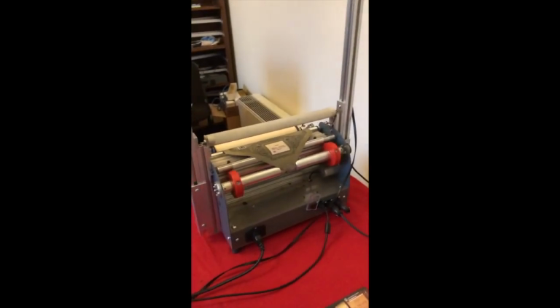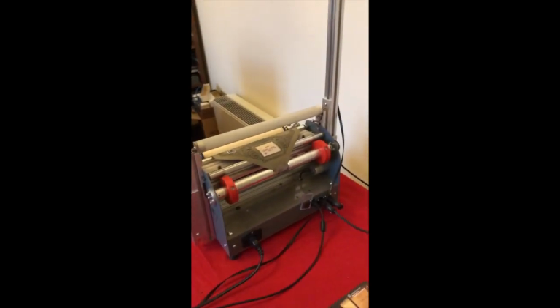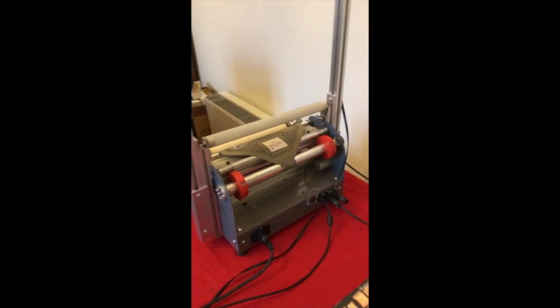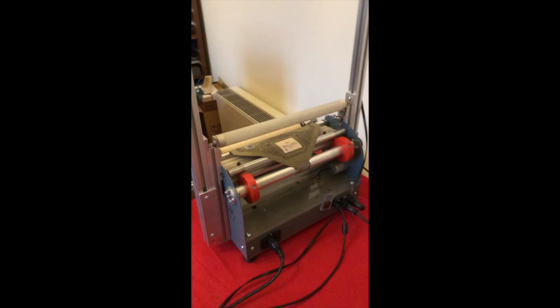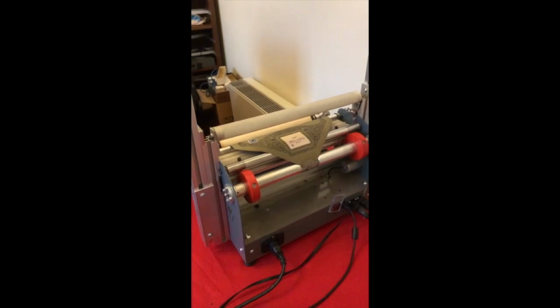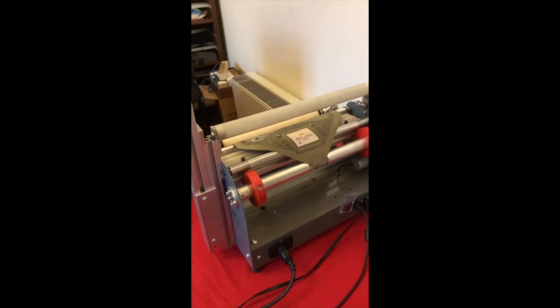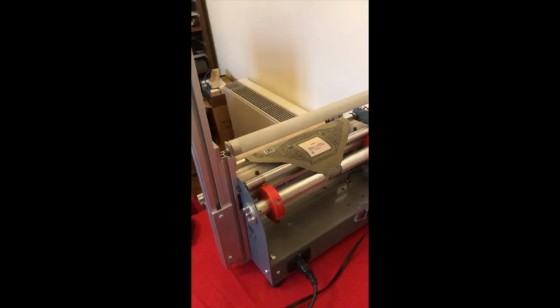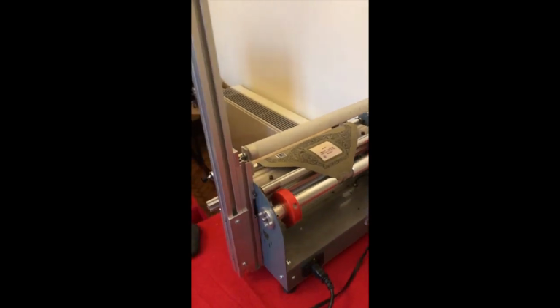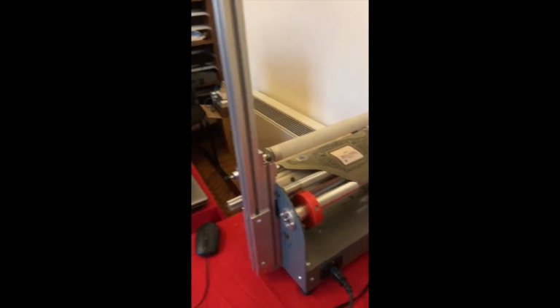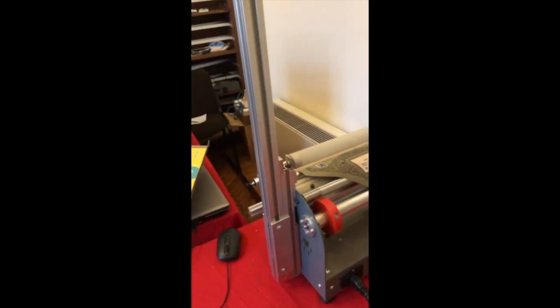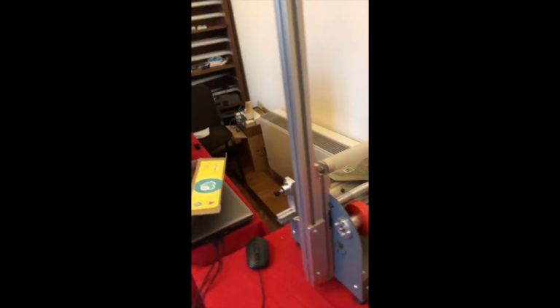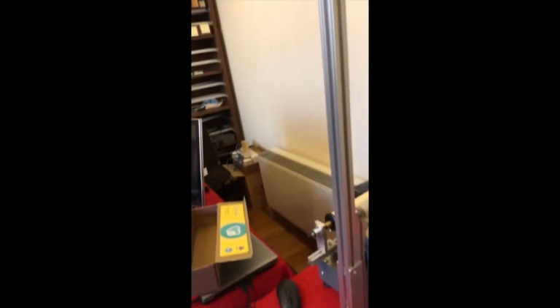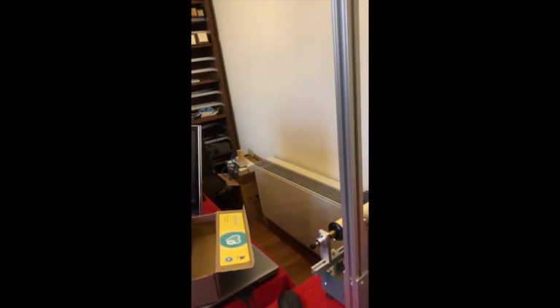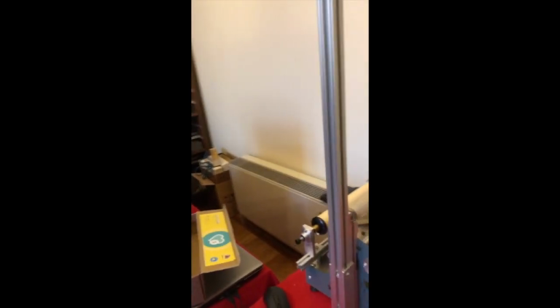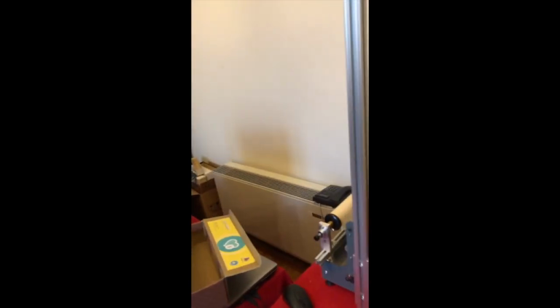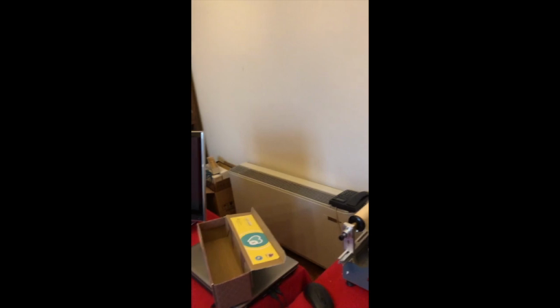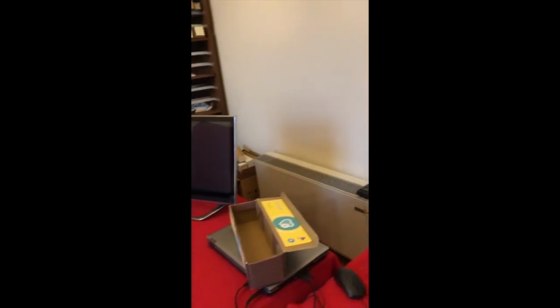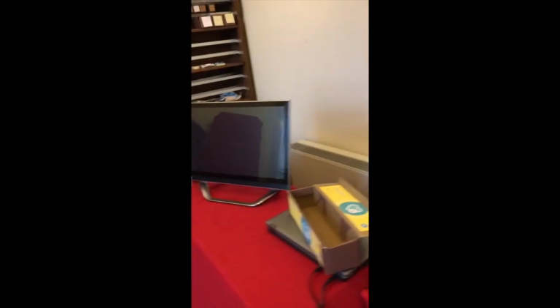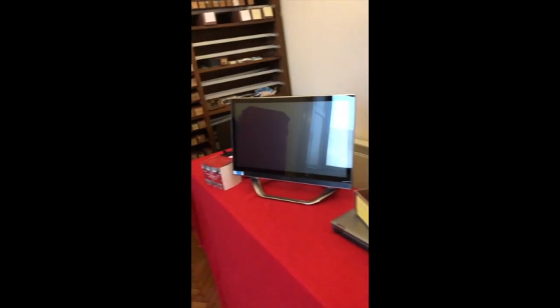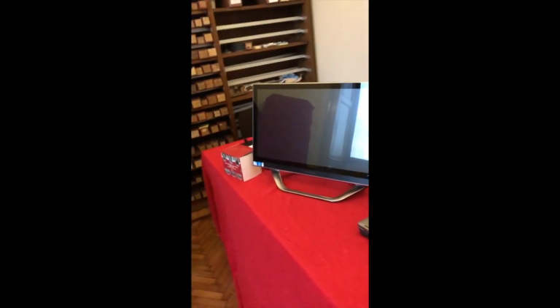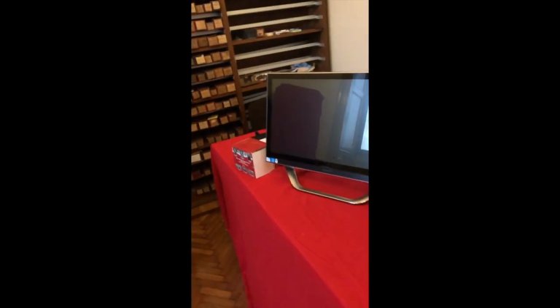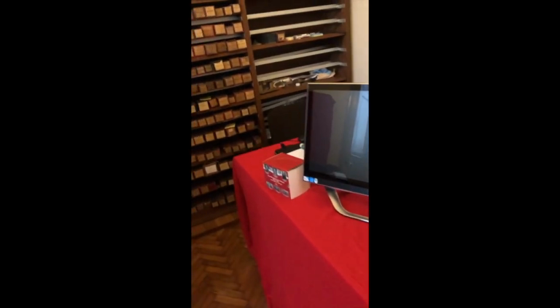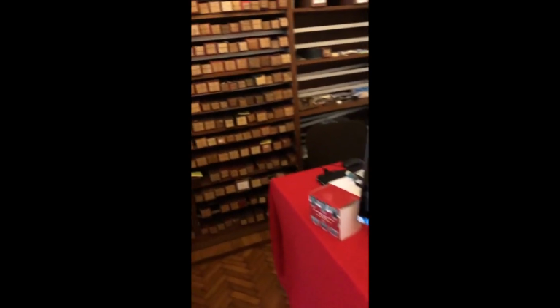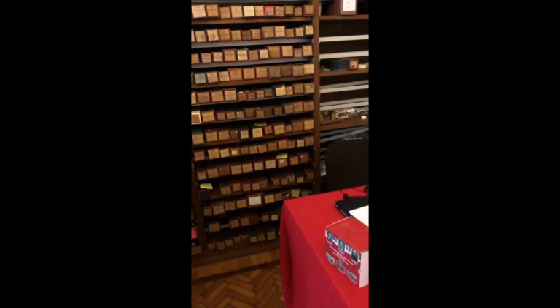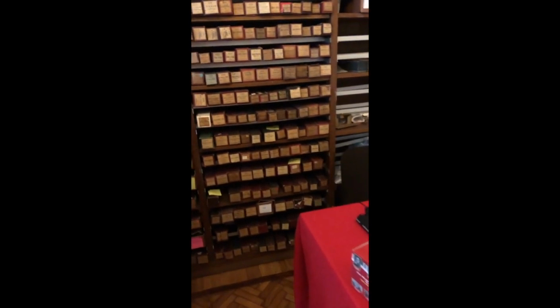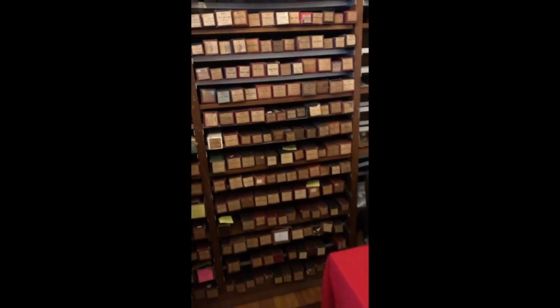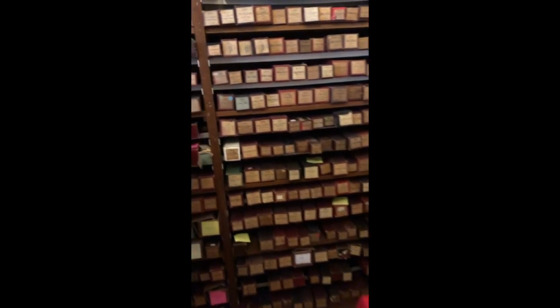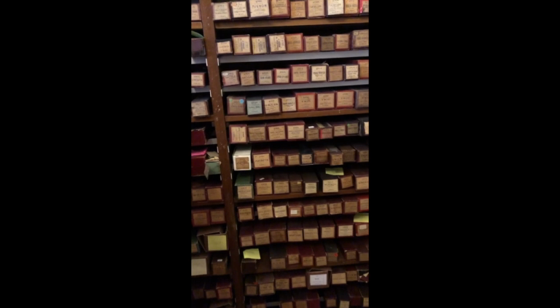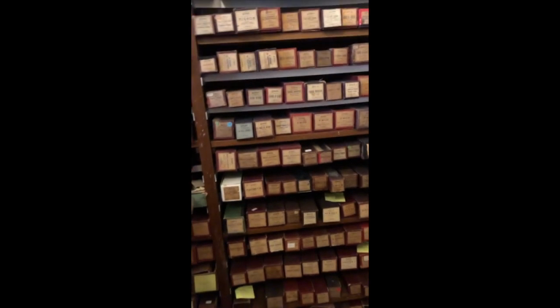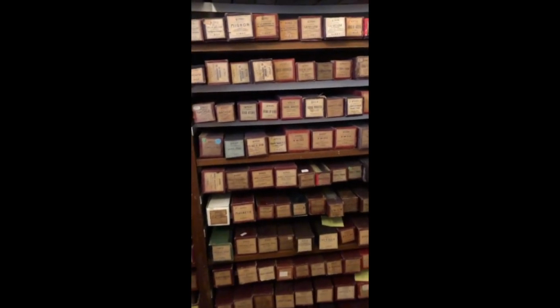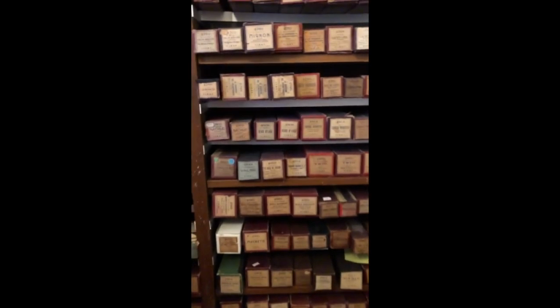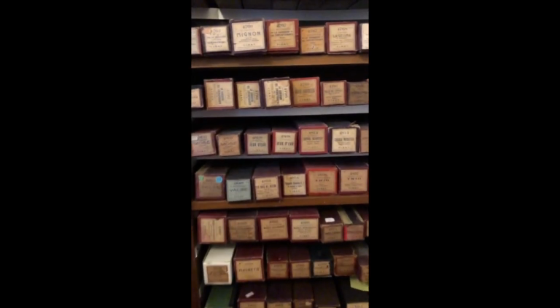They have a roll reader — yes, it is a roll reader. They have quite a collection of piano rolls.